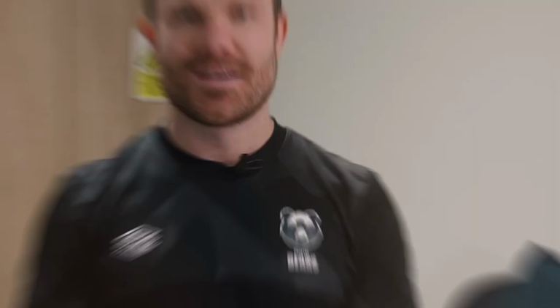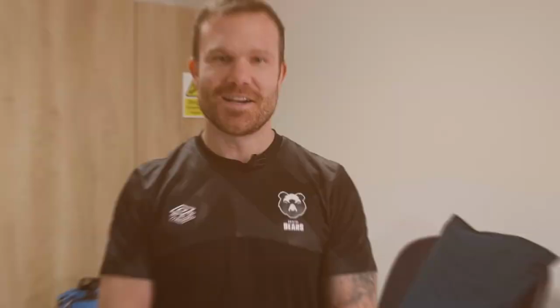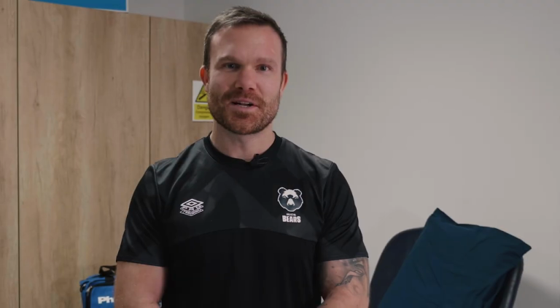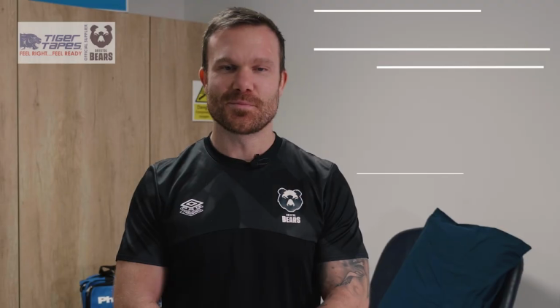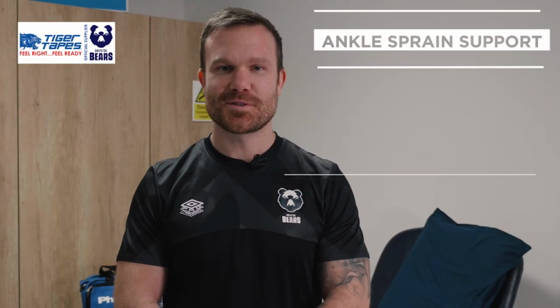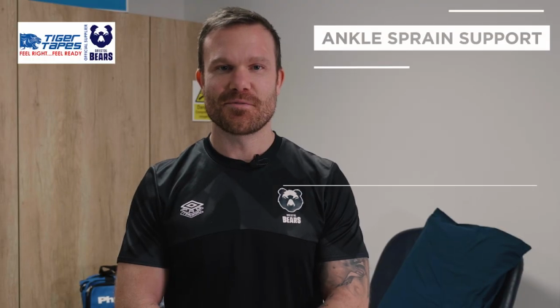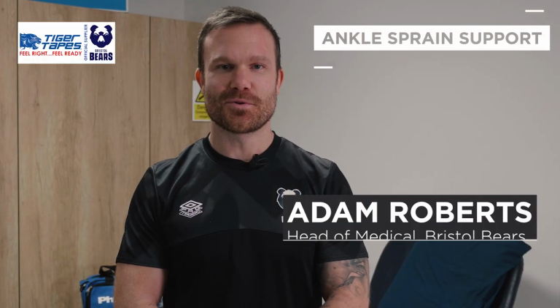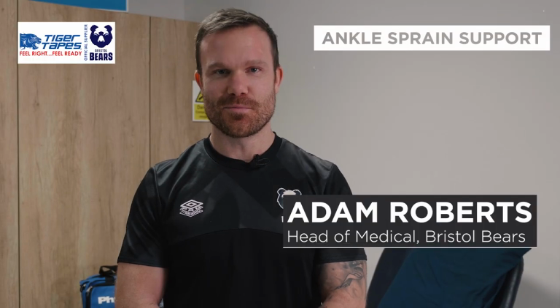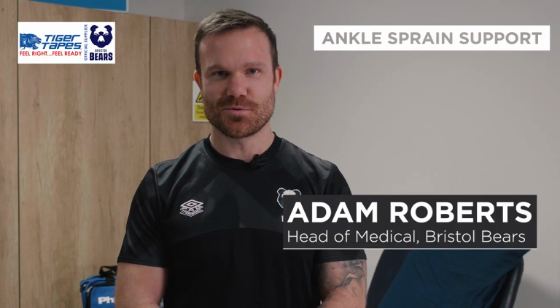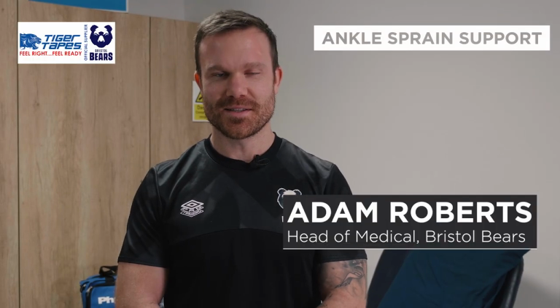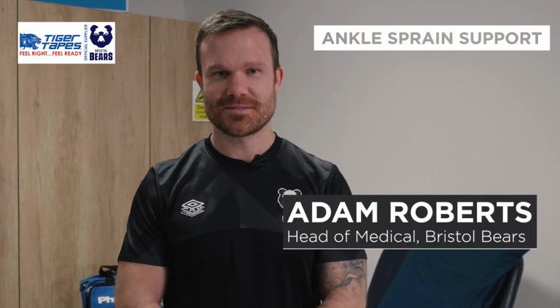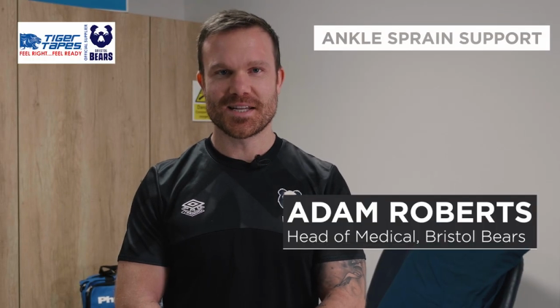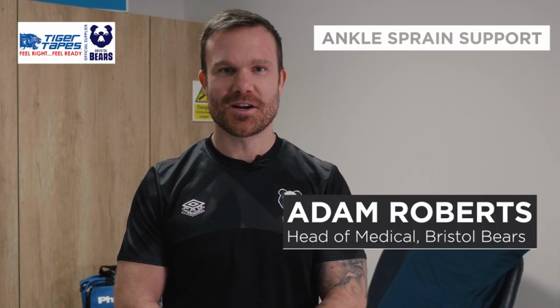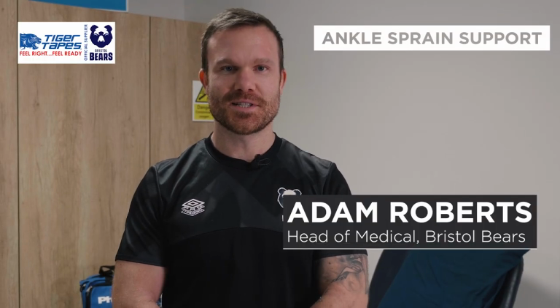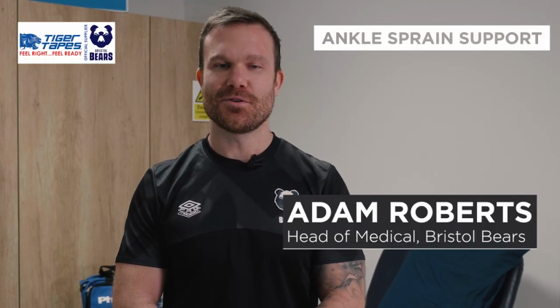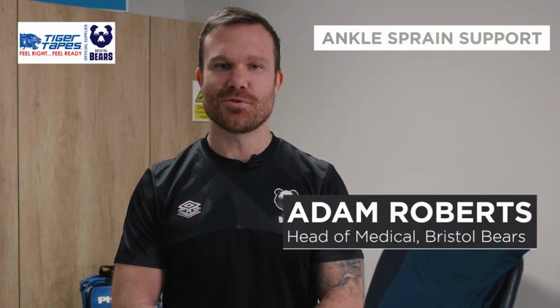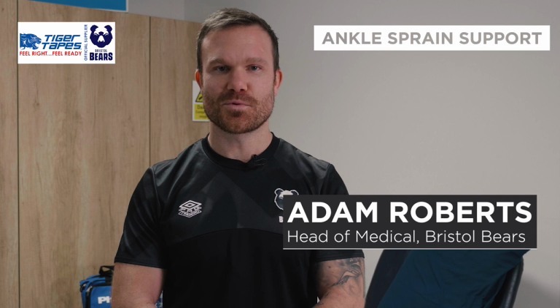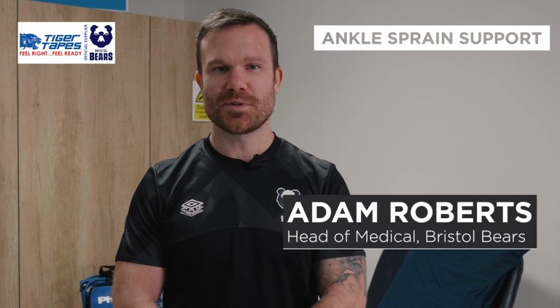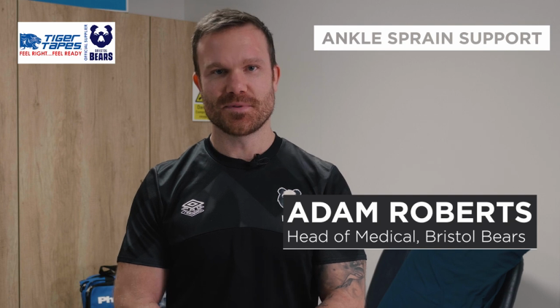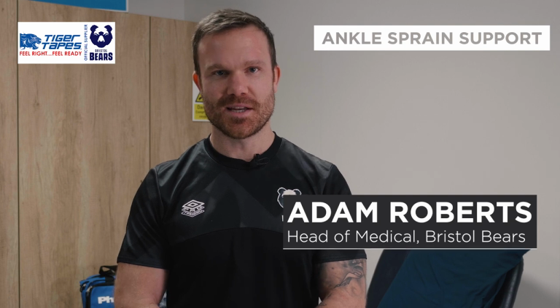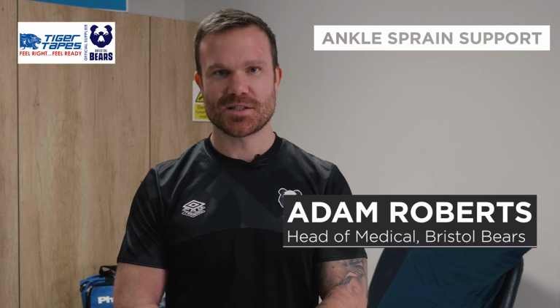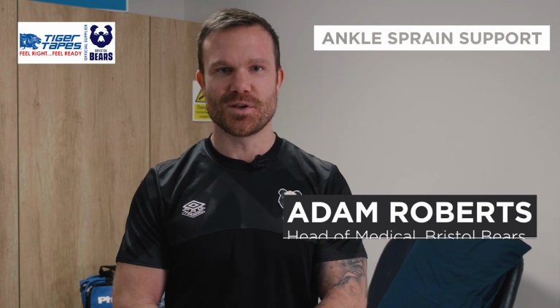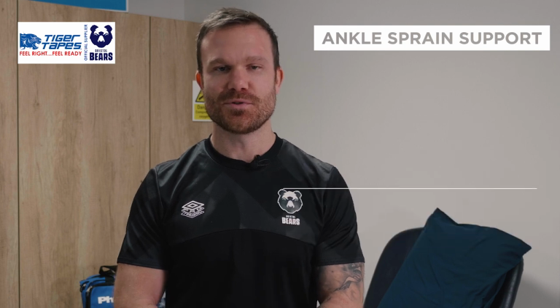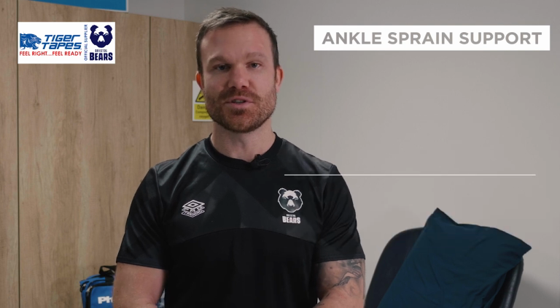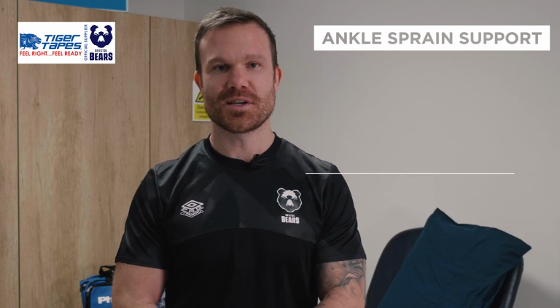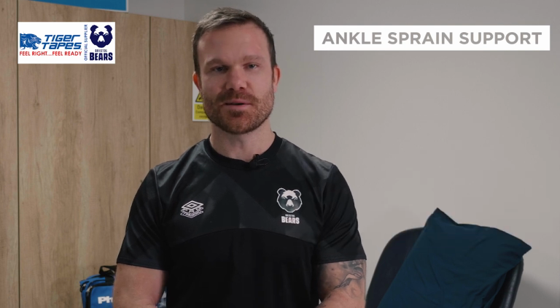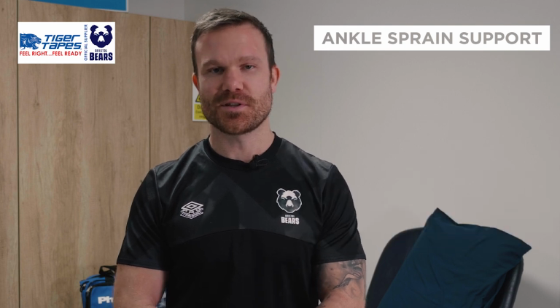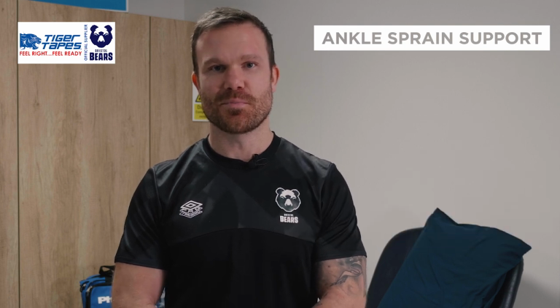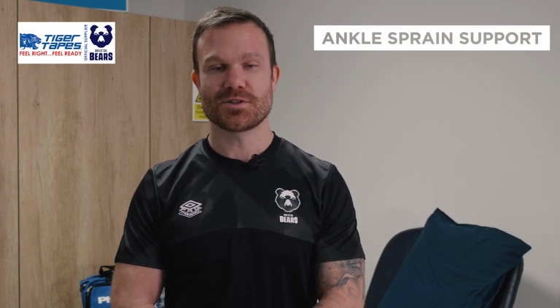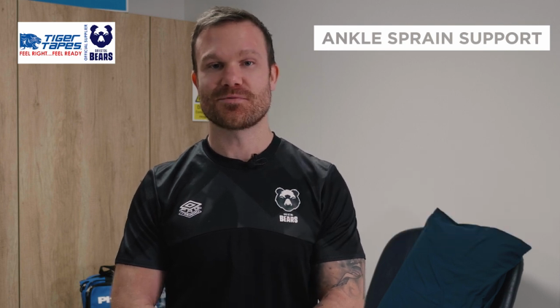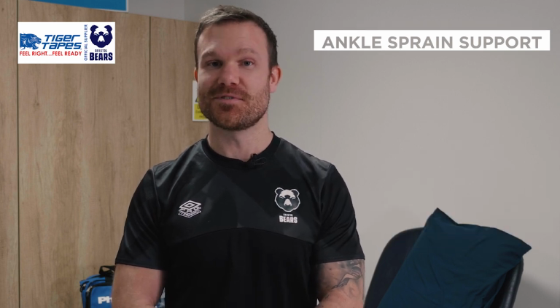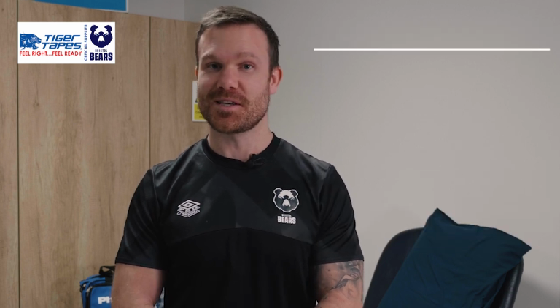Hi, I'm Adam Roberts, Head of Medical here at Bristol Bears. Today I'm going to be taking you through some common taping techniques that we use using Tiger Tapes that you can purchase from Physique.